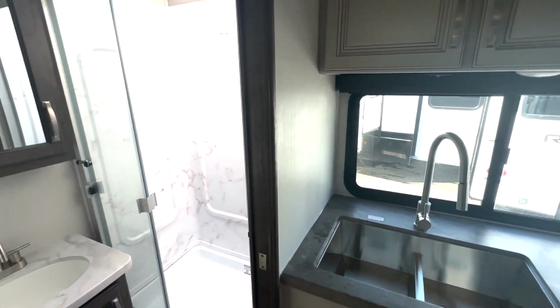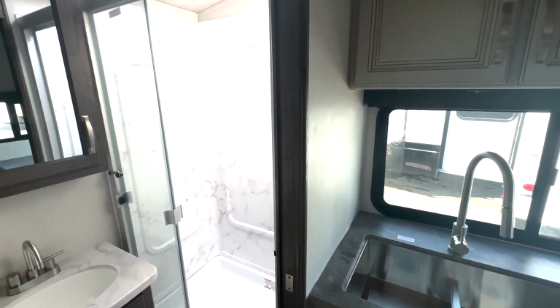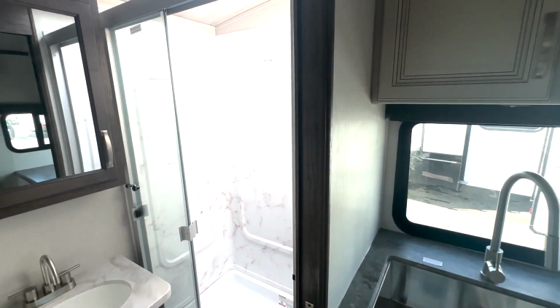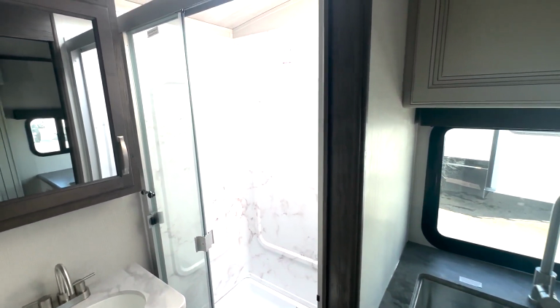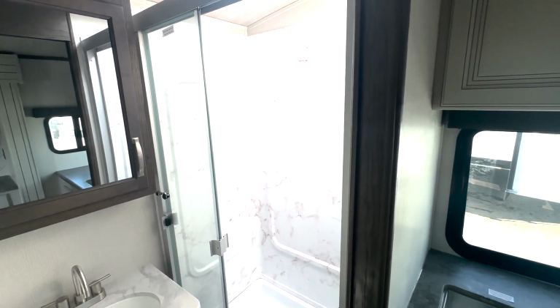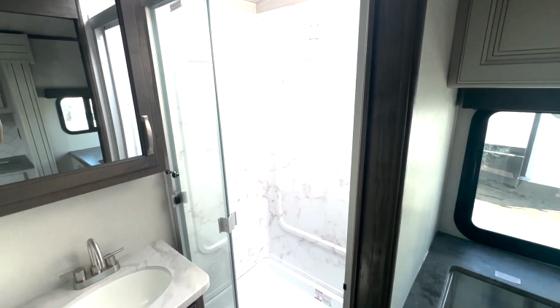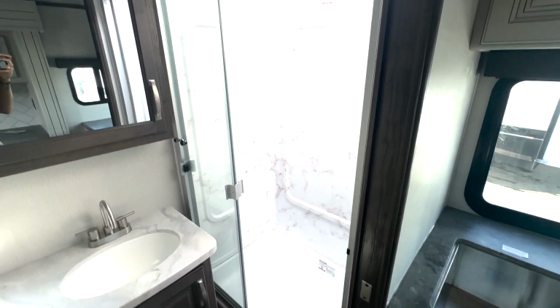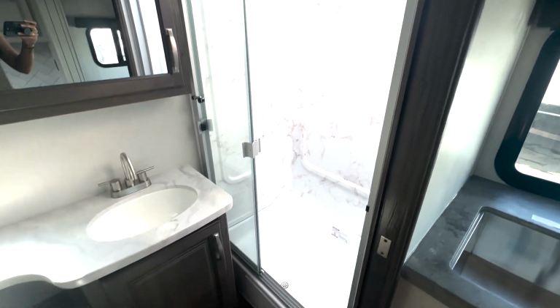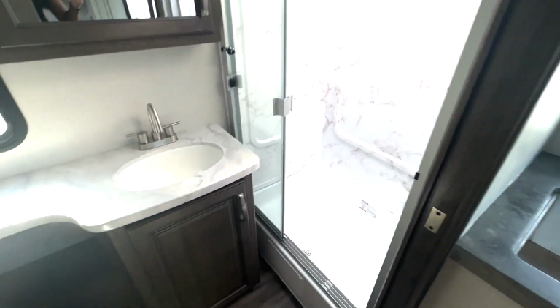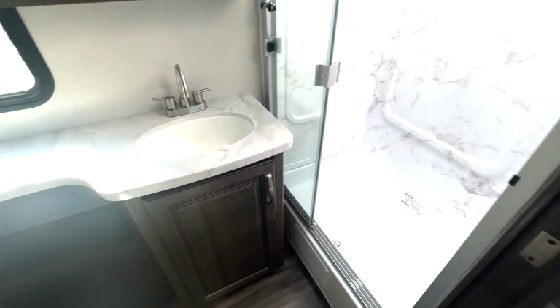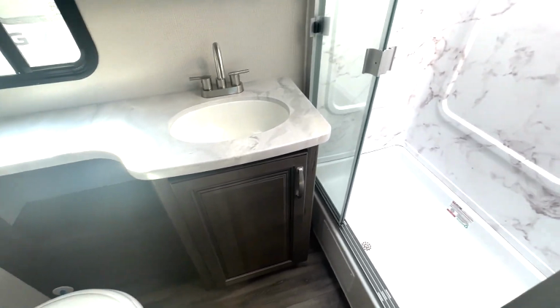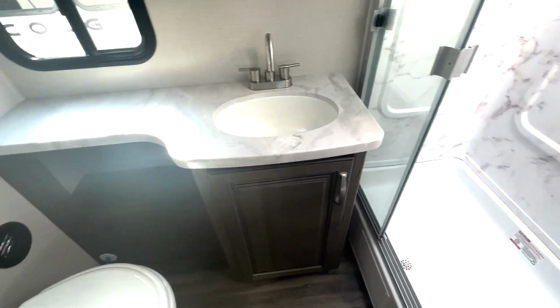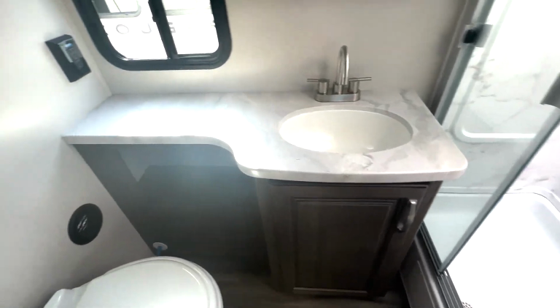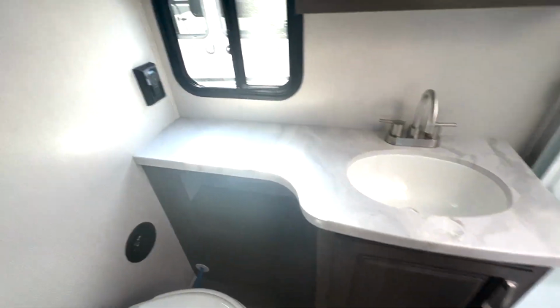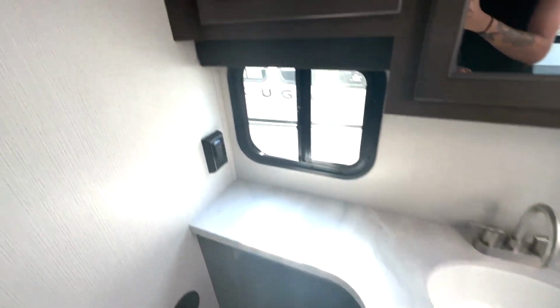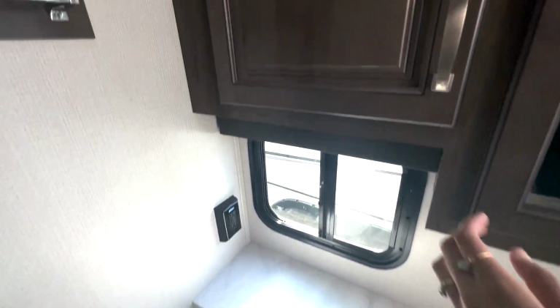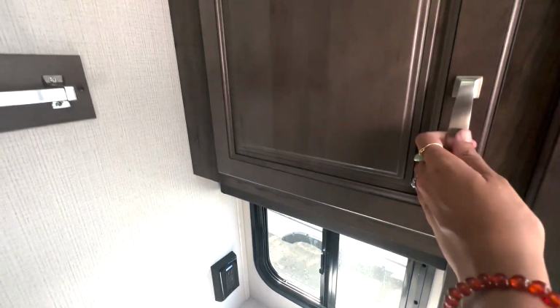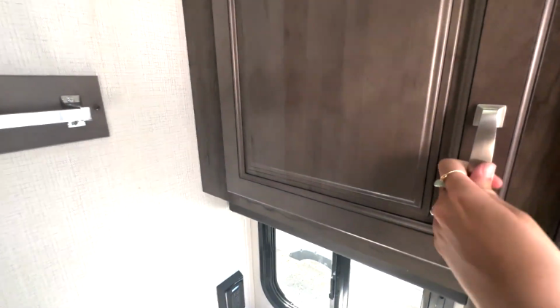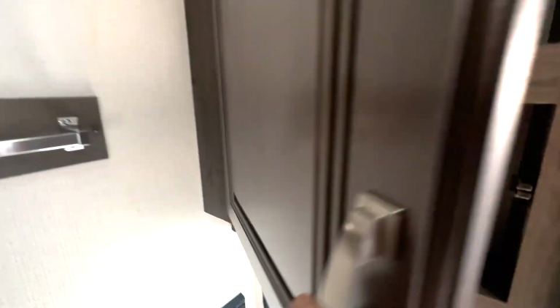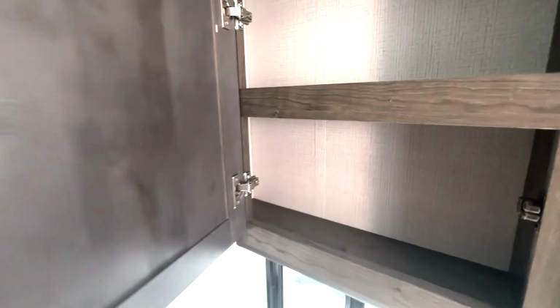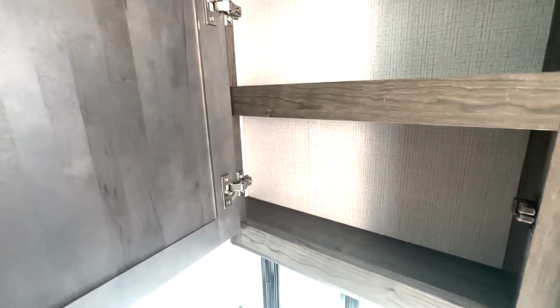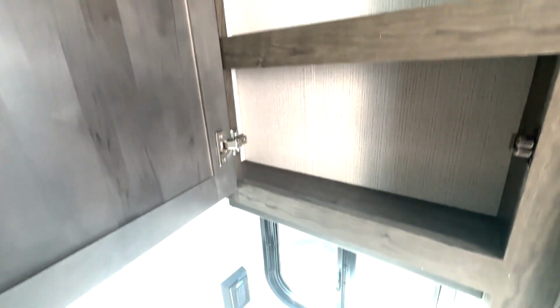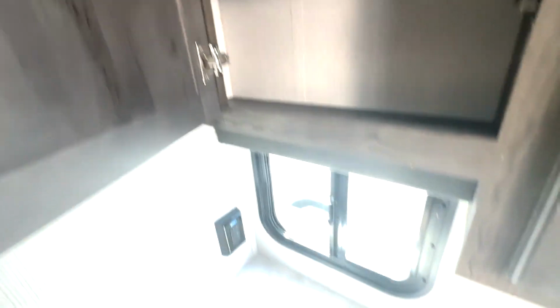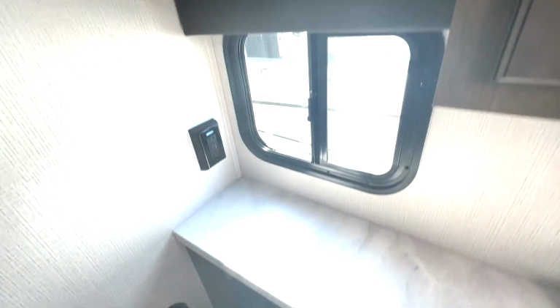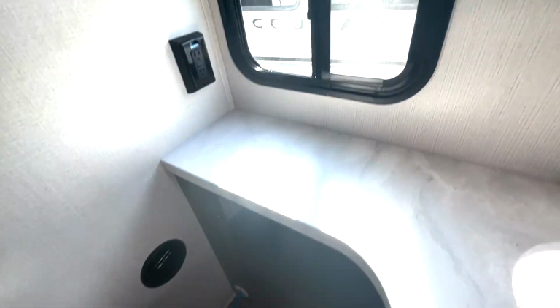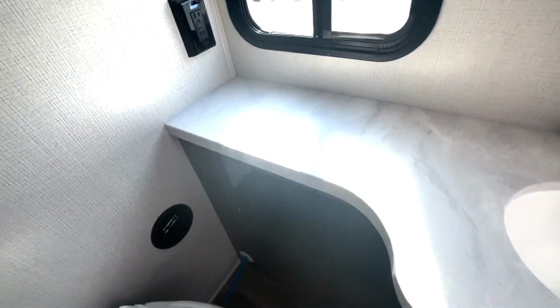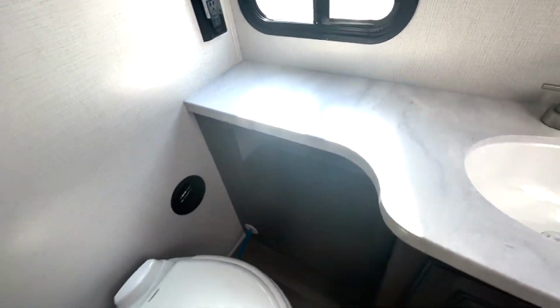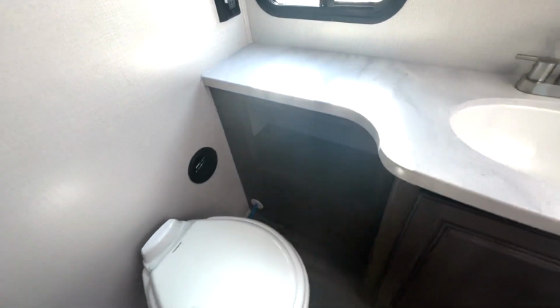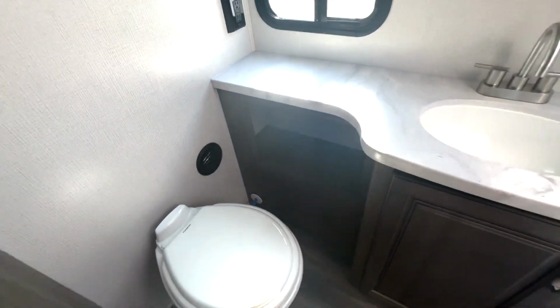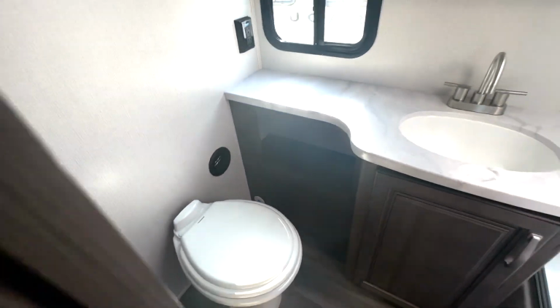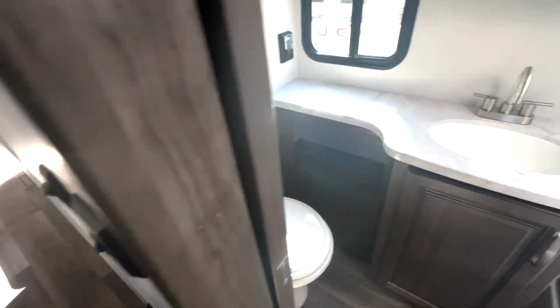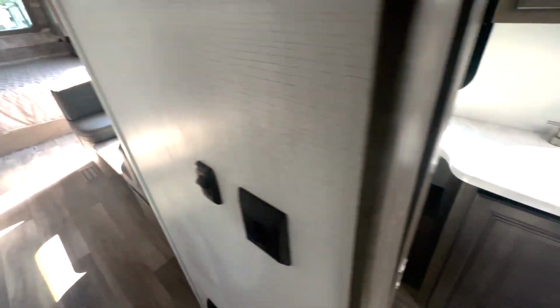Into your bathroom, you've got the glass doors here on your shower, undermounted sink, and up top you'll have your medicine cabinet as well as additional storage. A bit of open storage for your toiletries and a foot flush toilet down below.